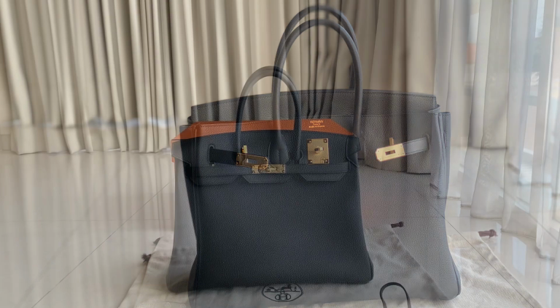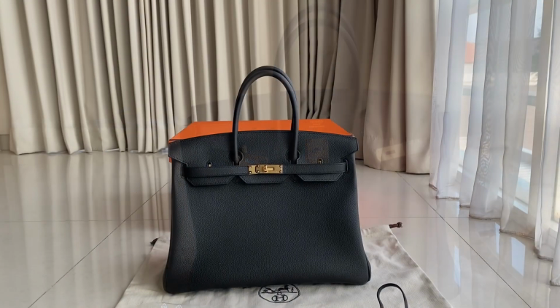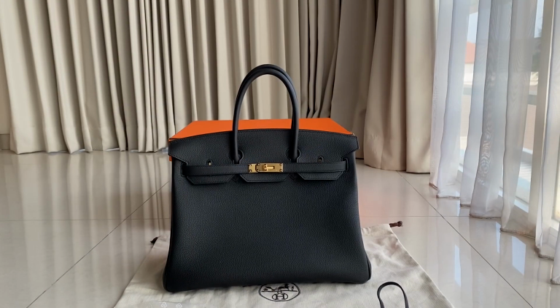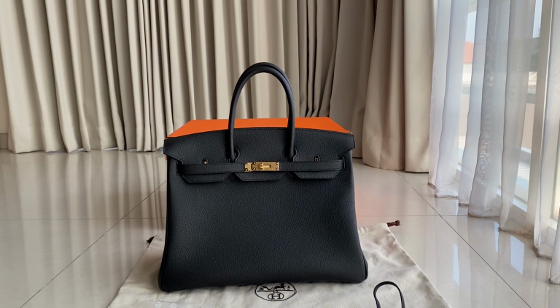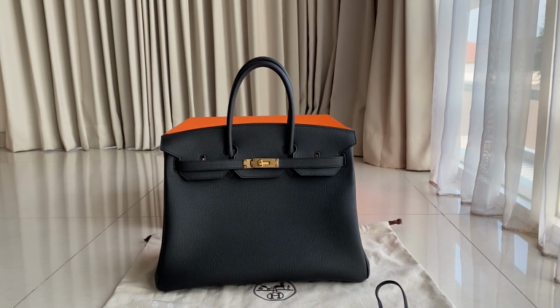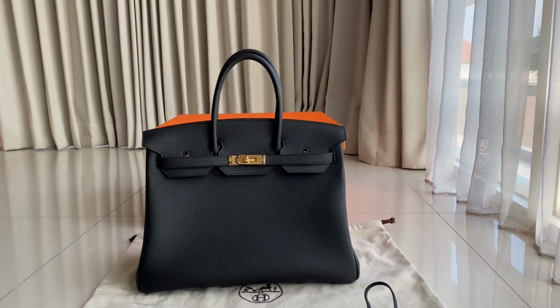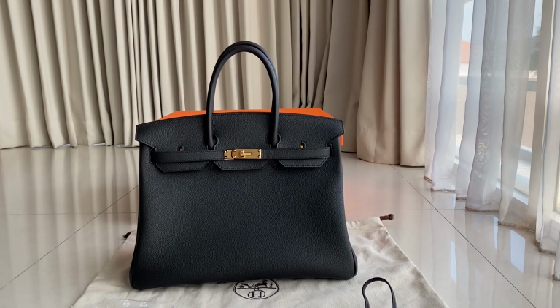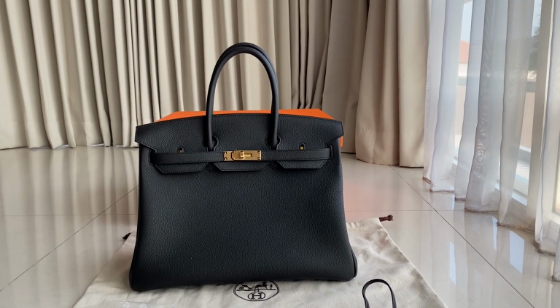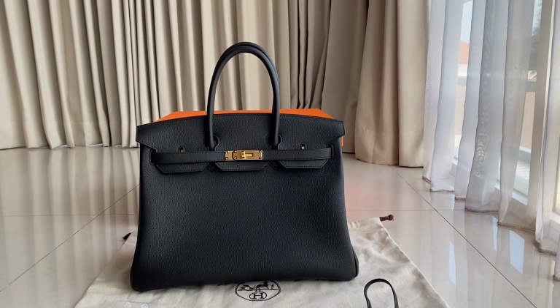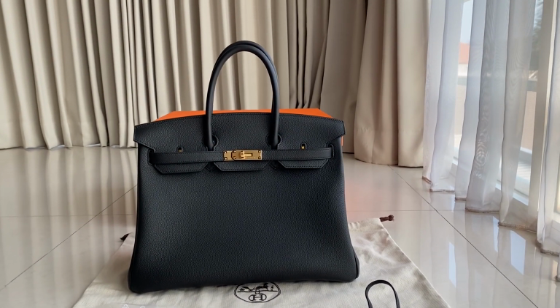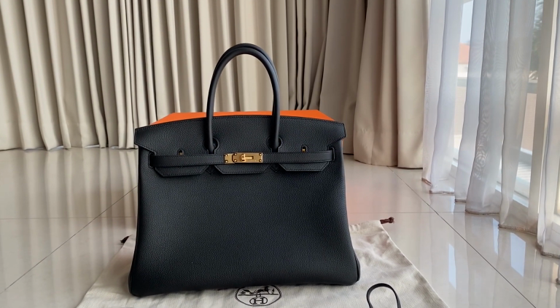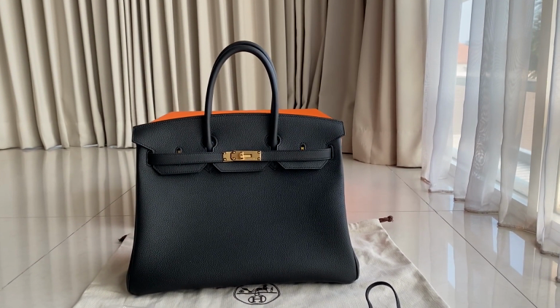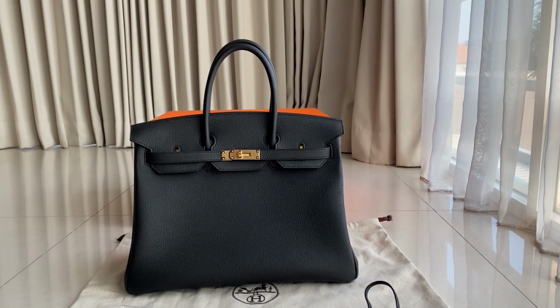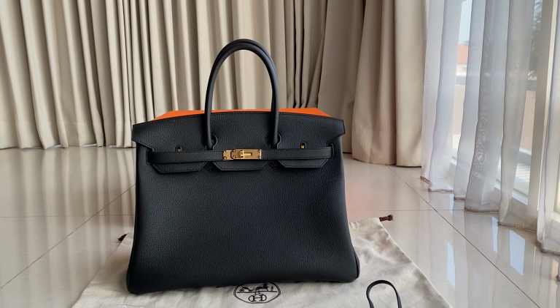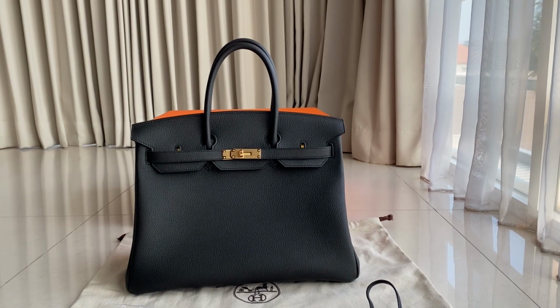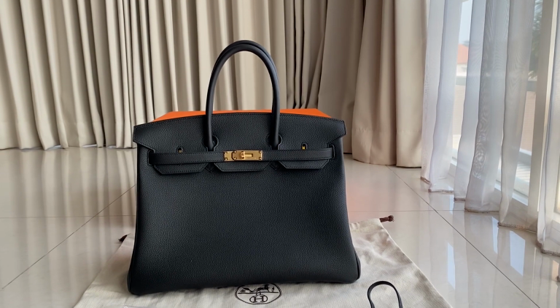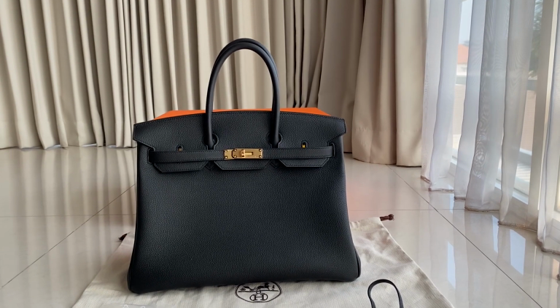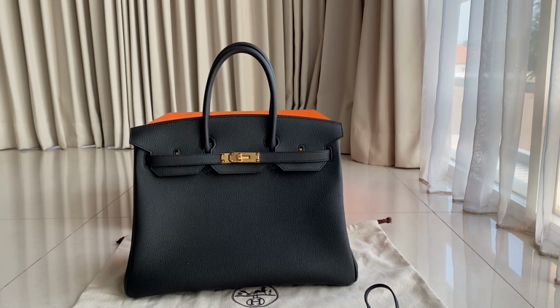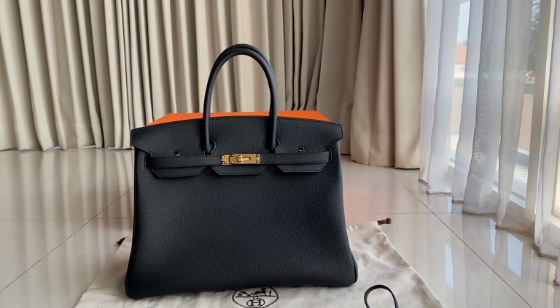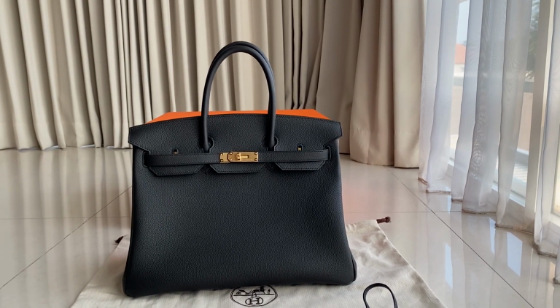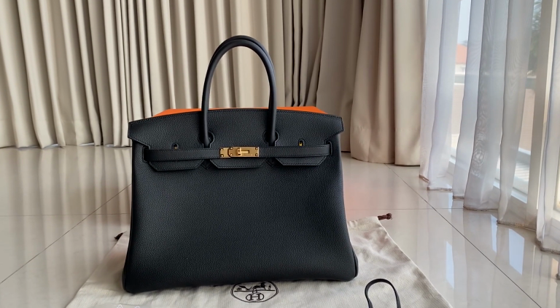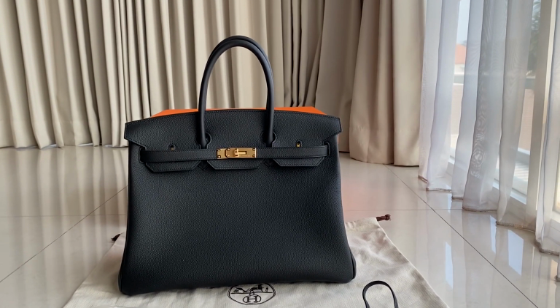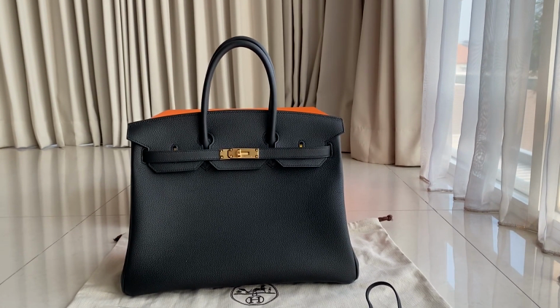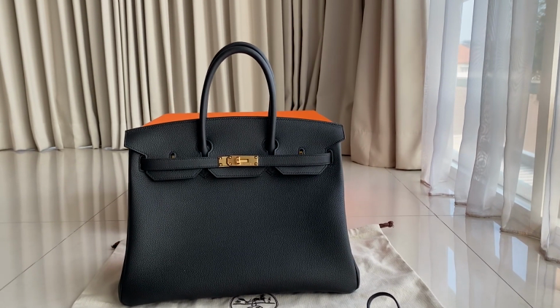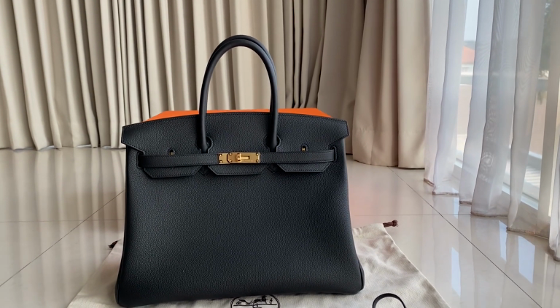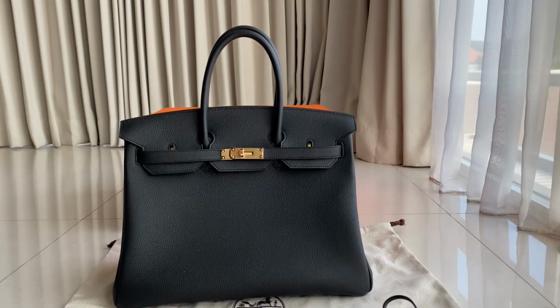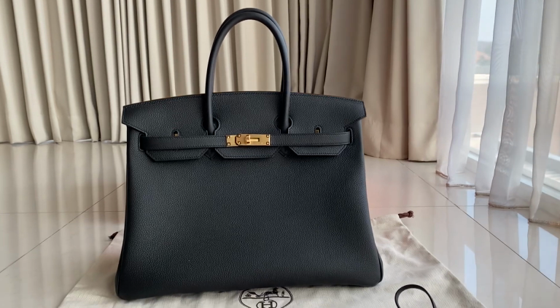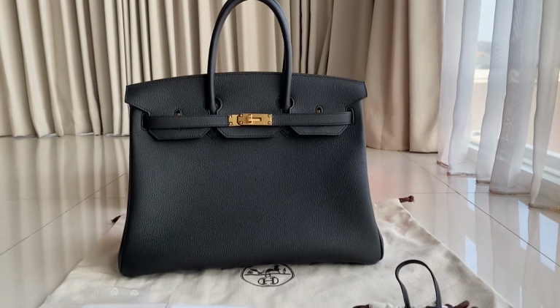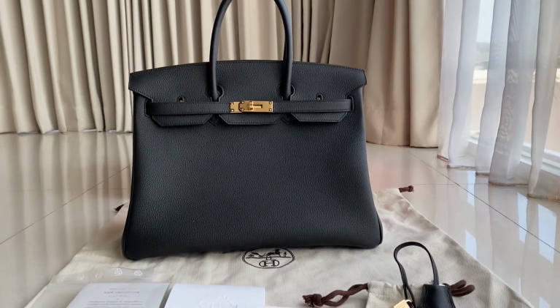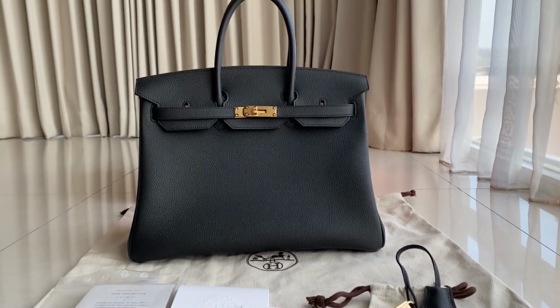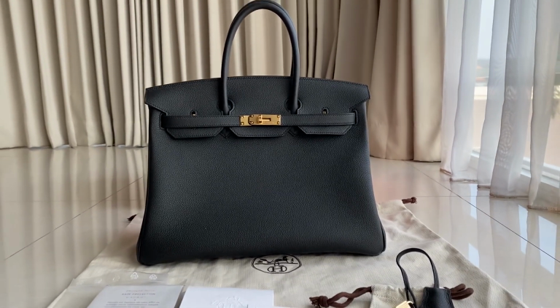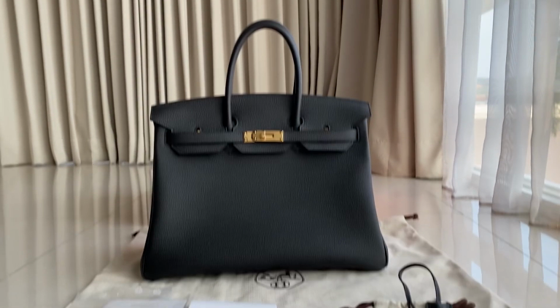Hi guys, welcome back to MW Fashion Talky. Today we have this Birkin 35 in Noir color, Togo leather, gold hardware. We're going to show you the details for this one.